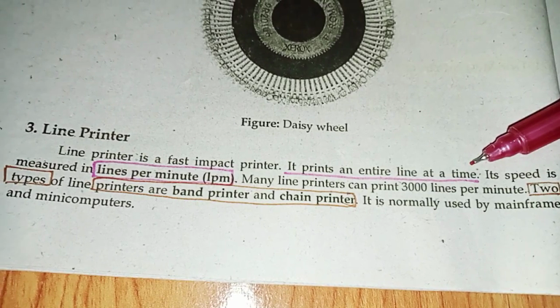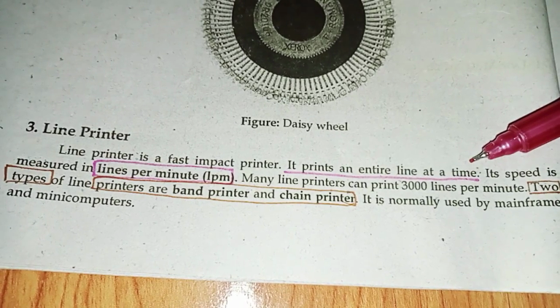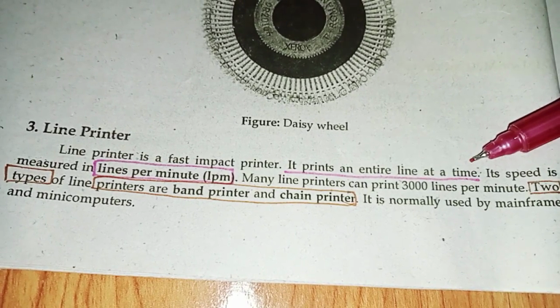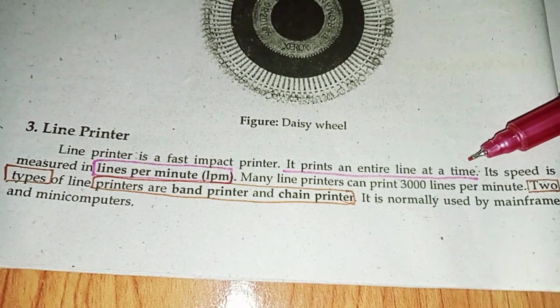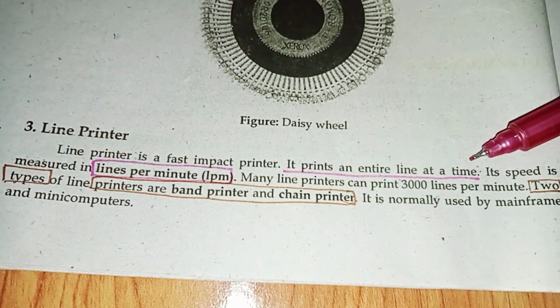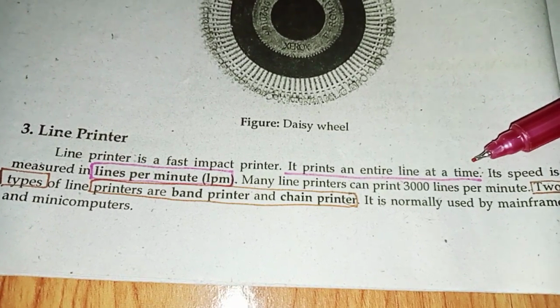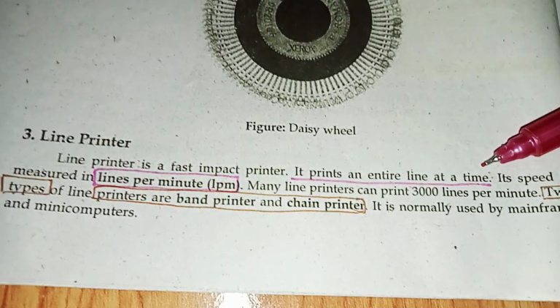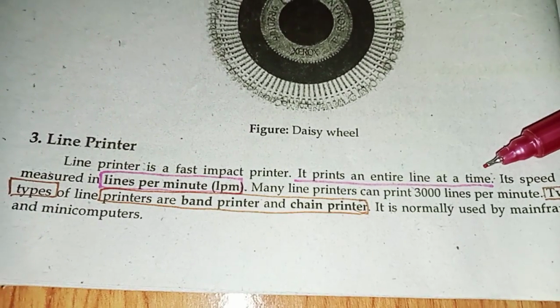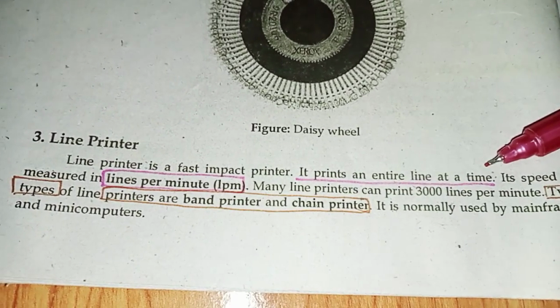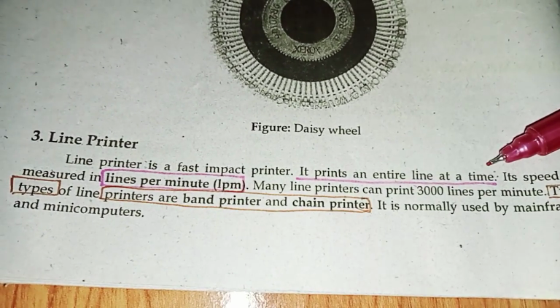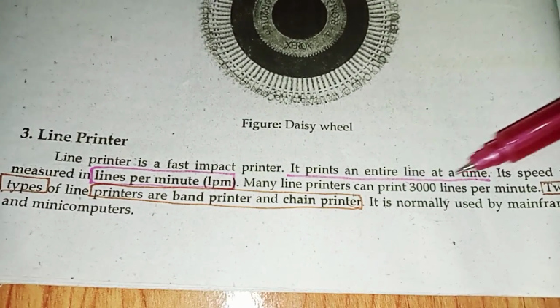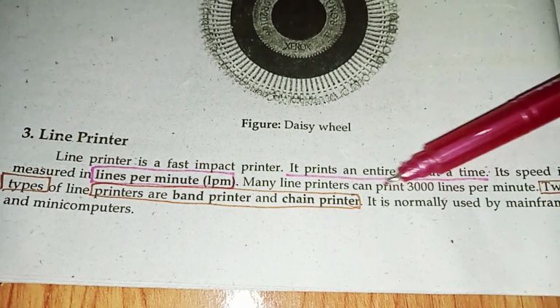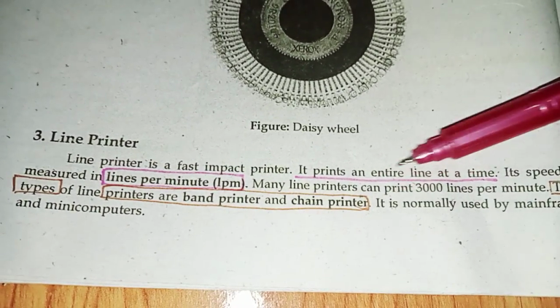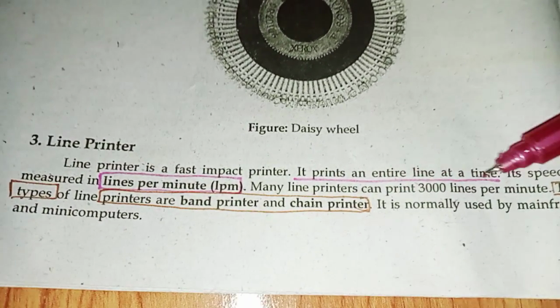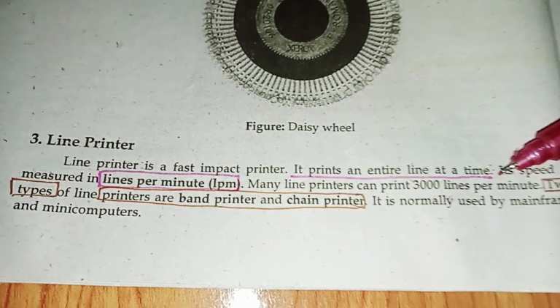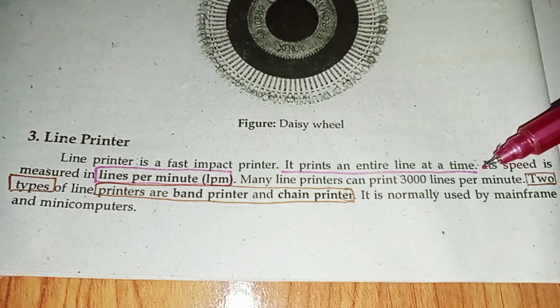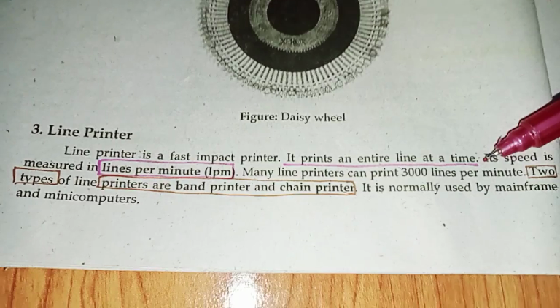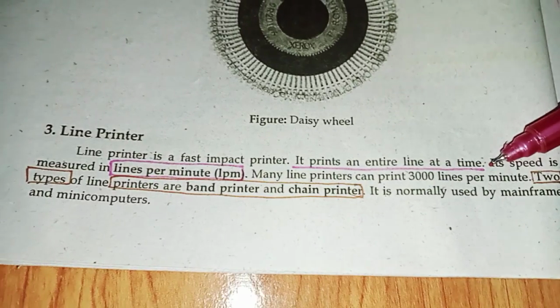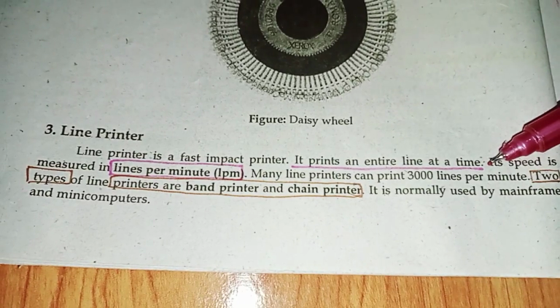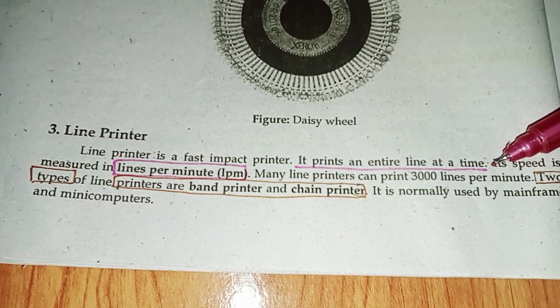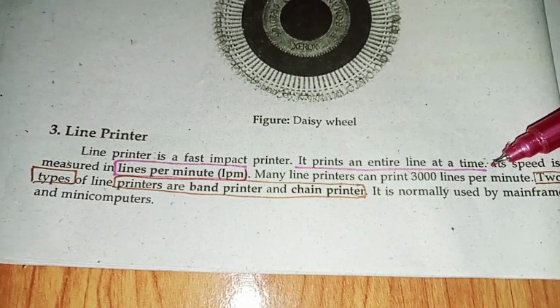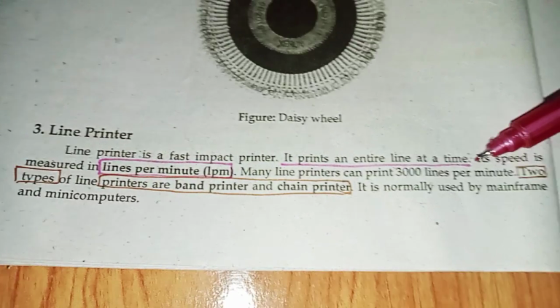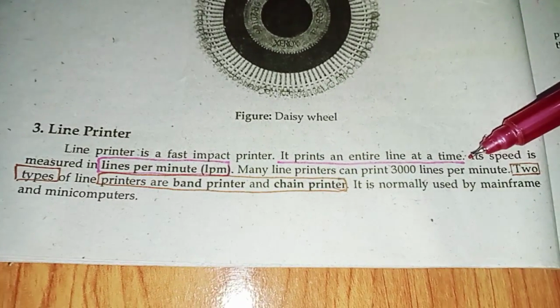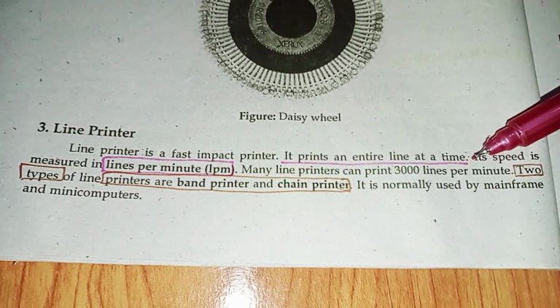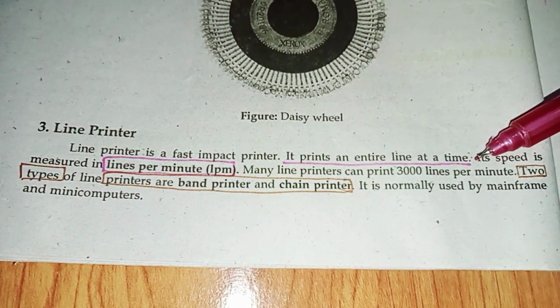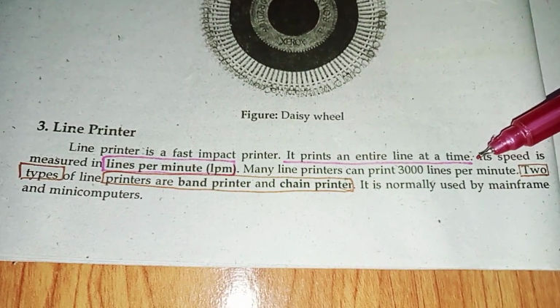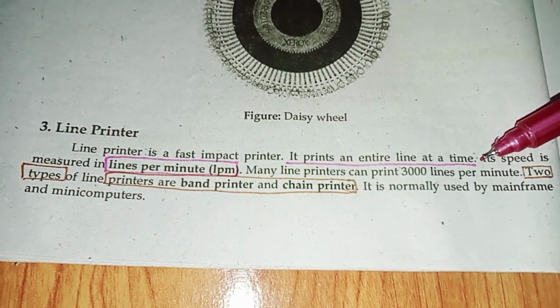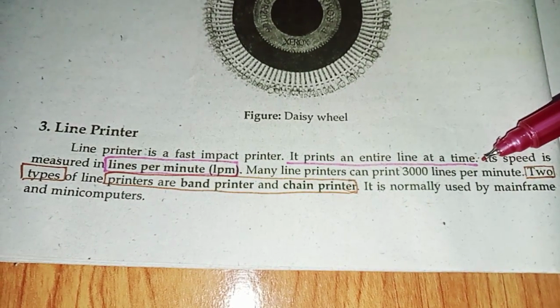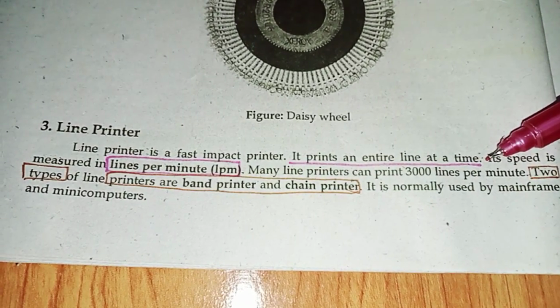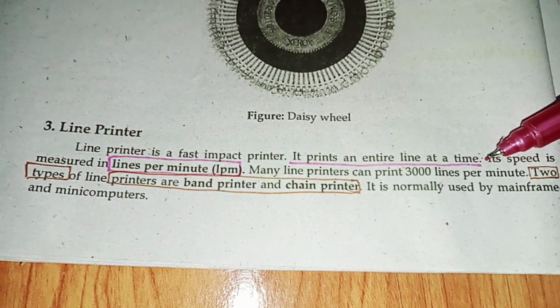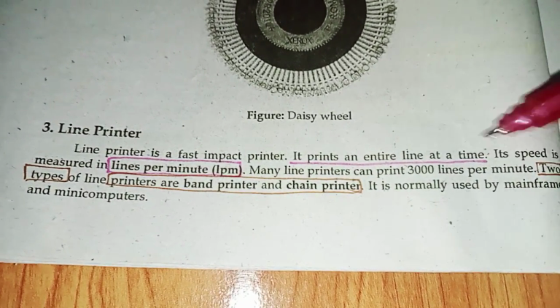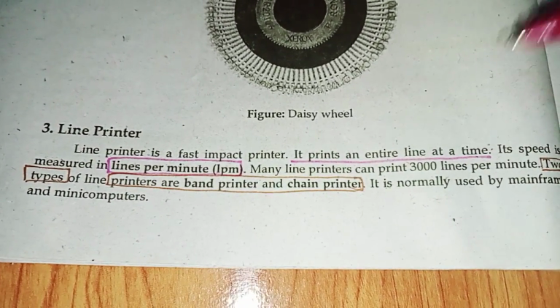Two types of line printer are band print and chain print. It is normally used by mainframe and mini computers.